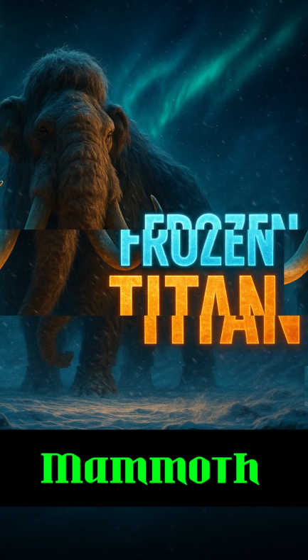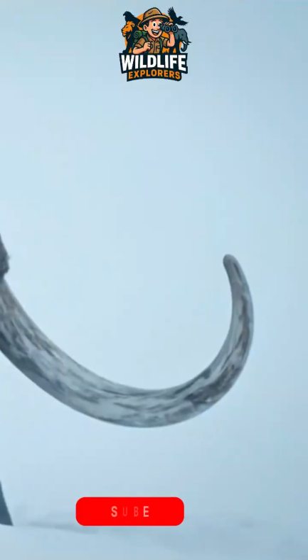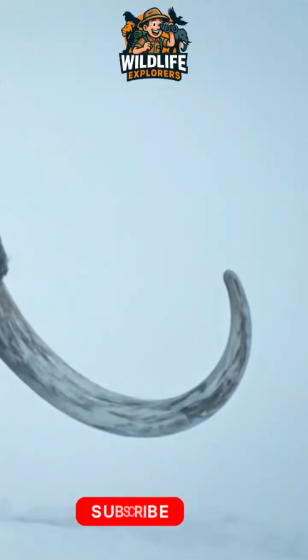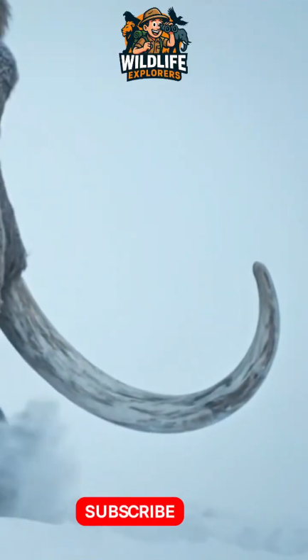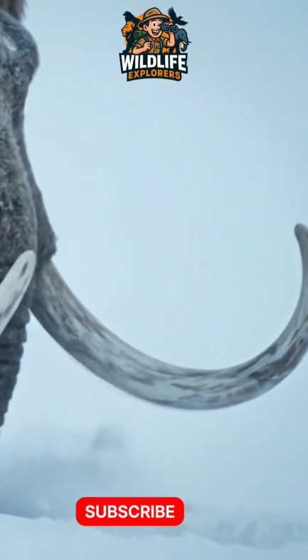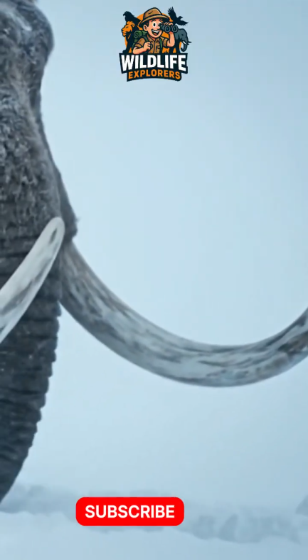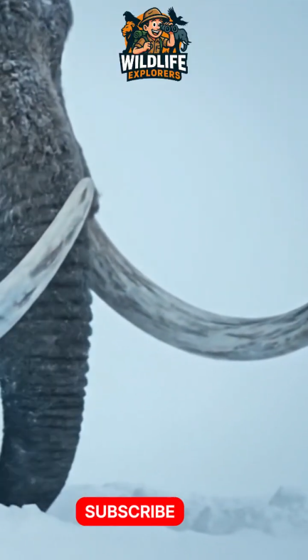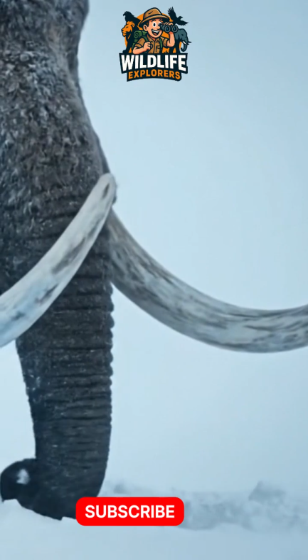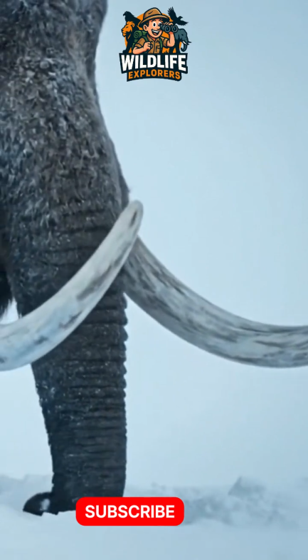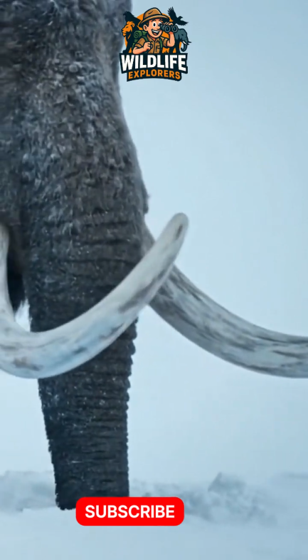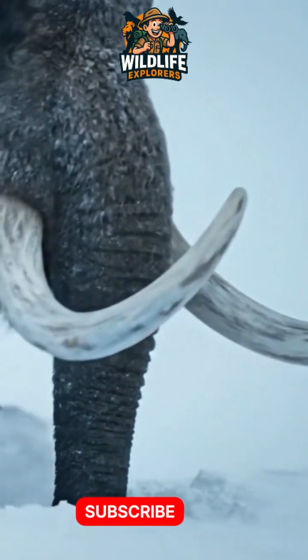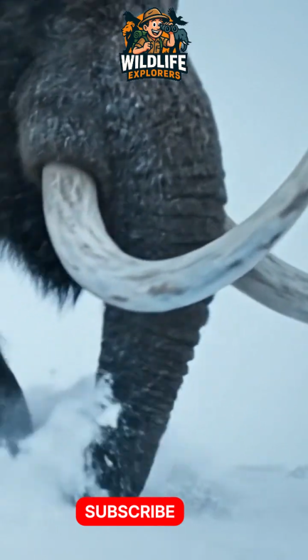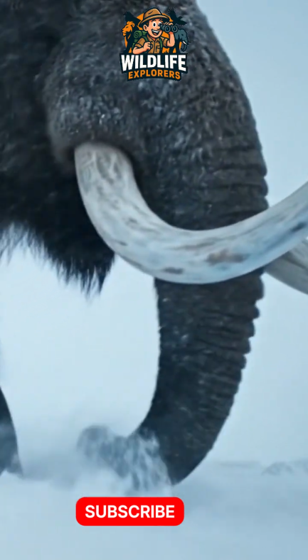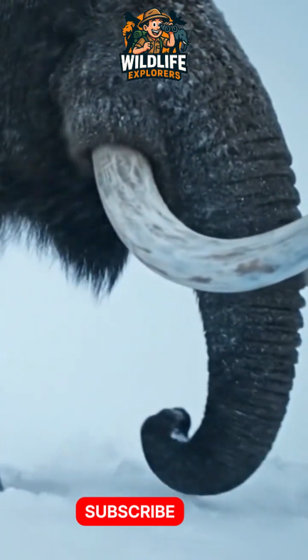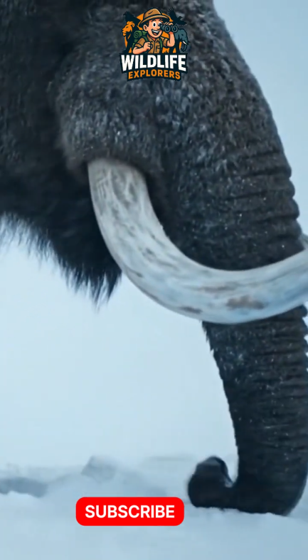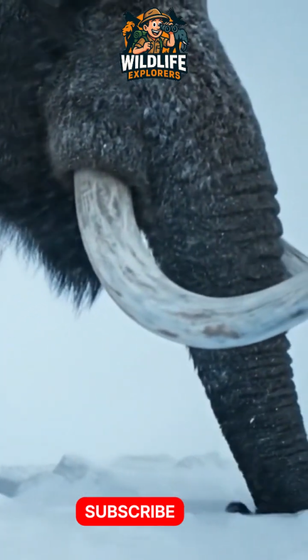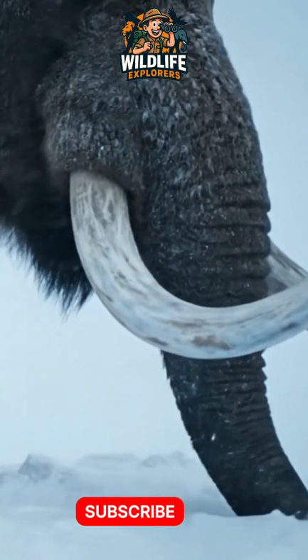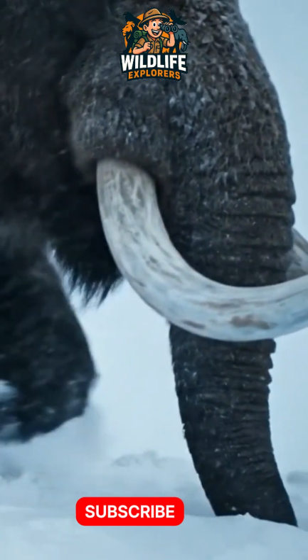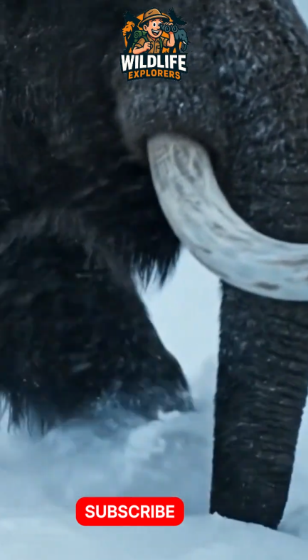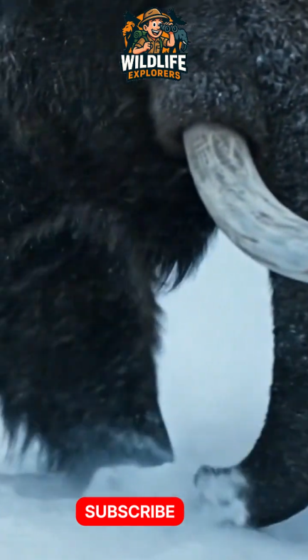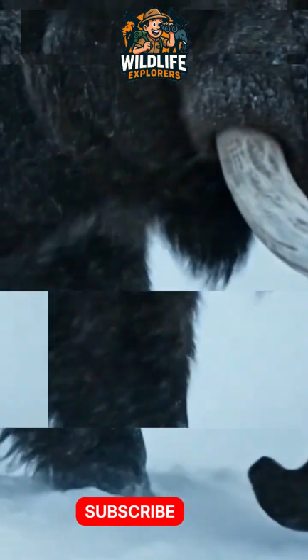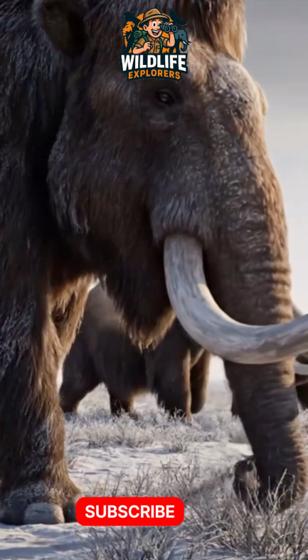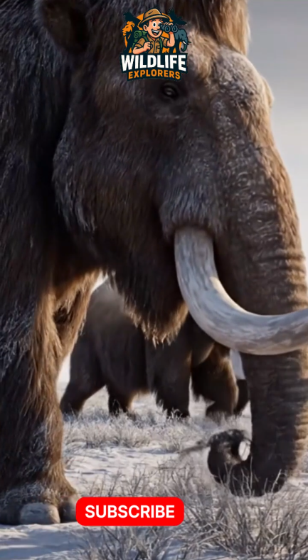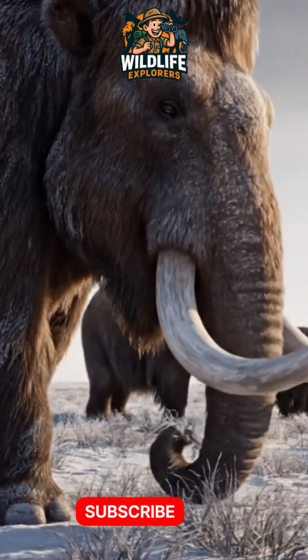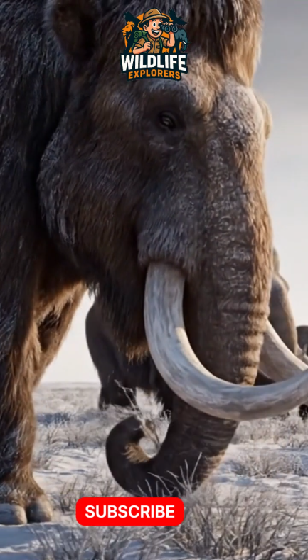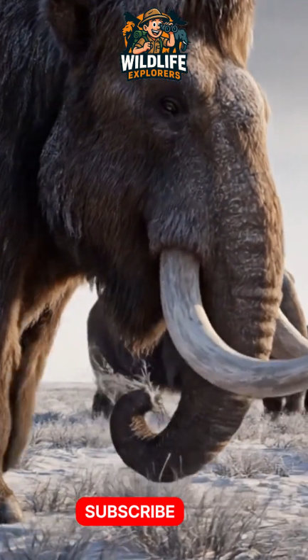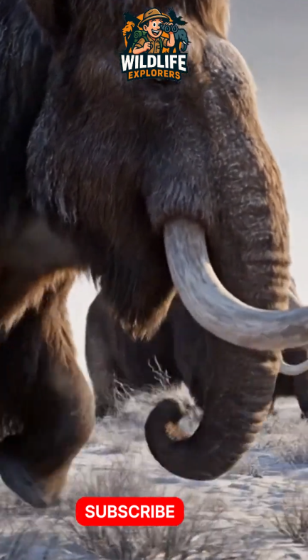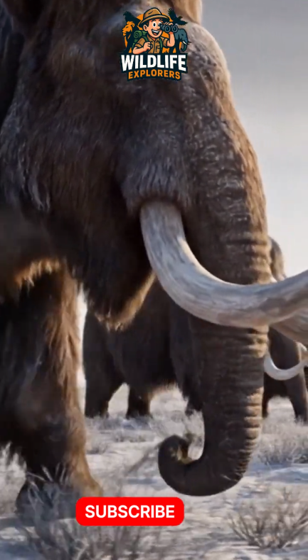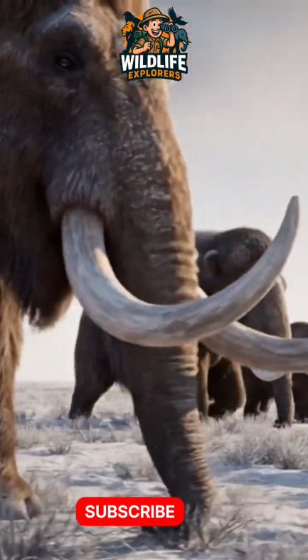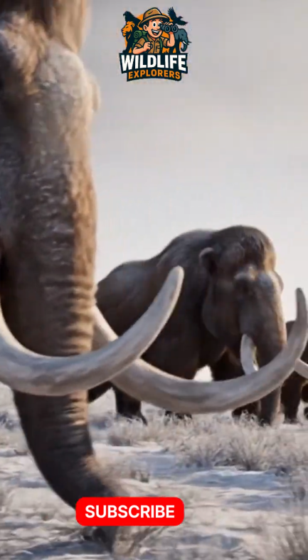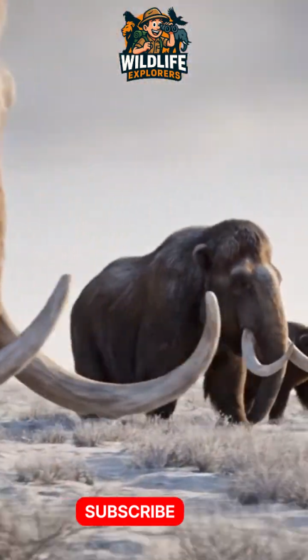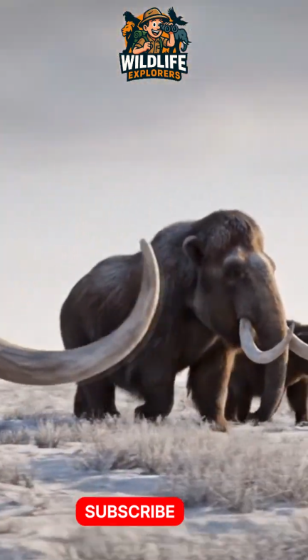Have you ever imagined giant furry elephants walking across frozen landscapes side by side with humans? That's not fantasy — it's the true story of the woolly mammoth.